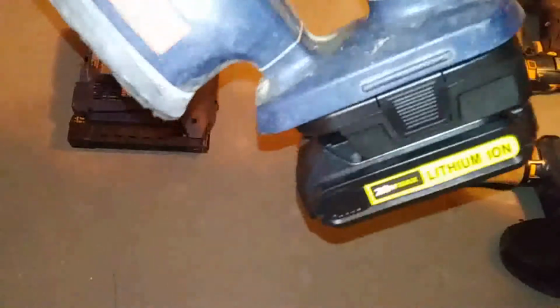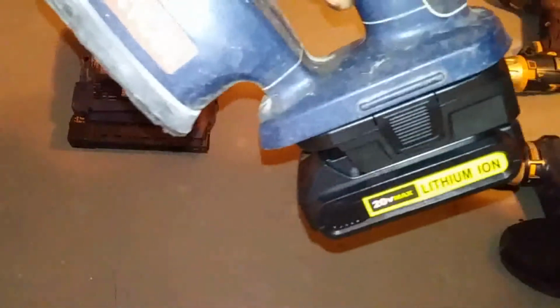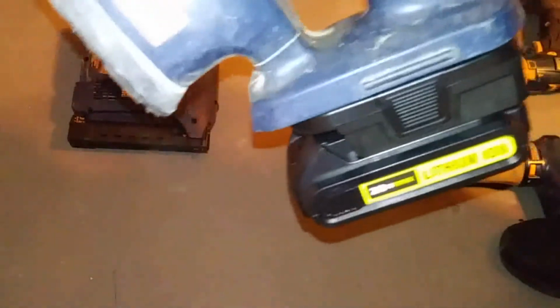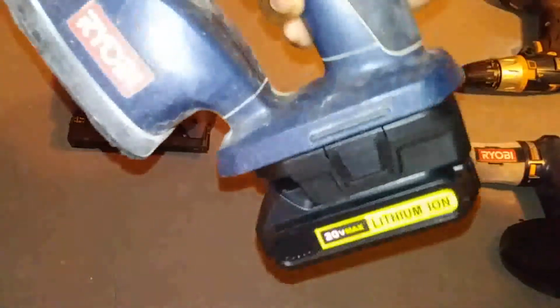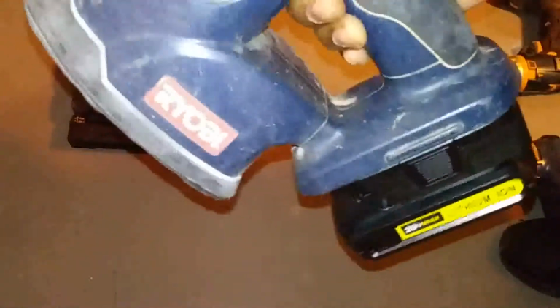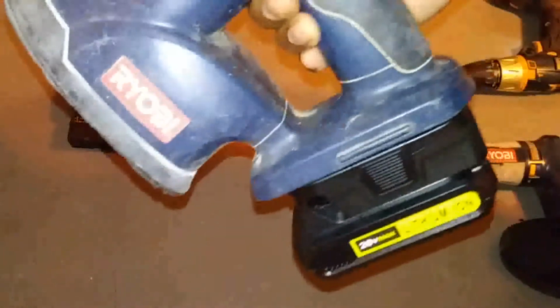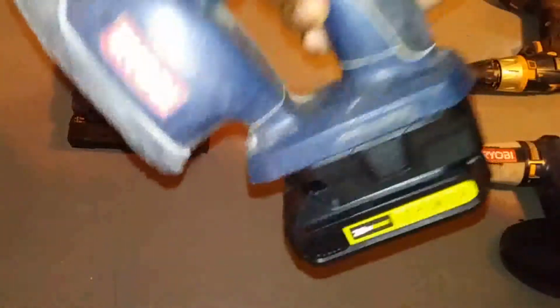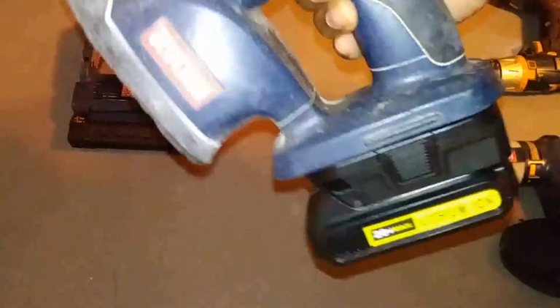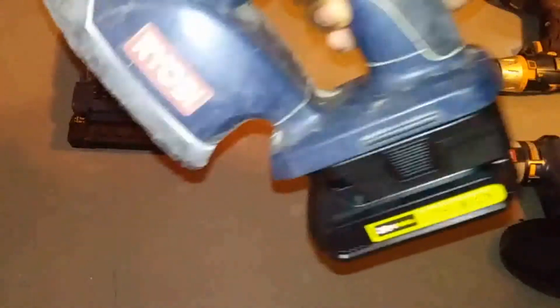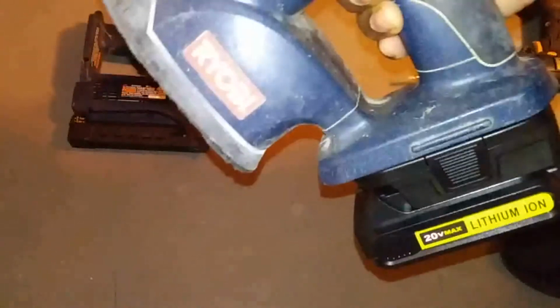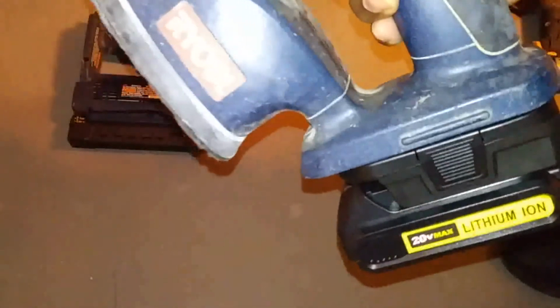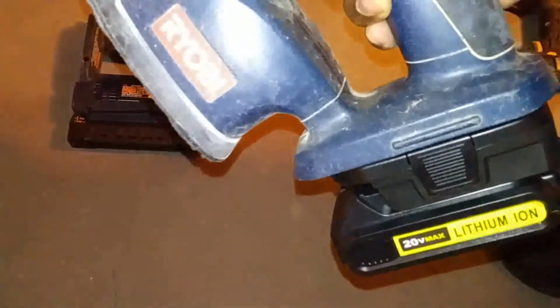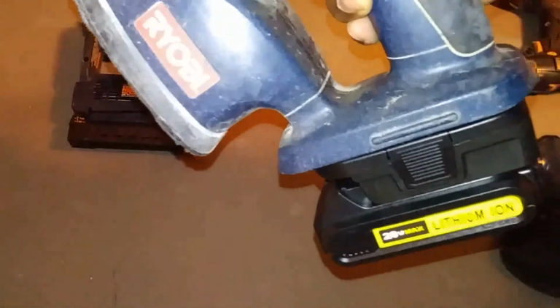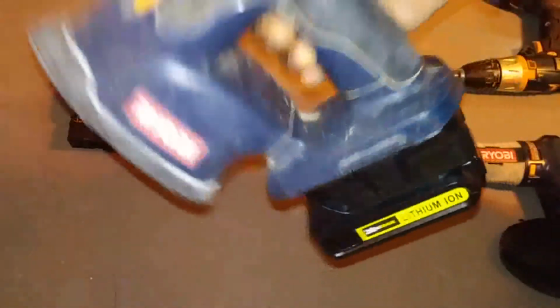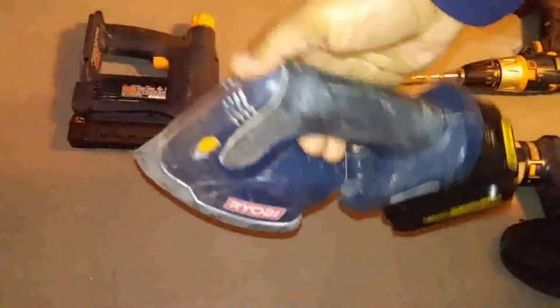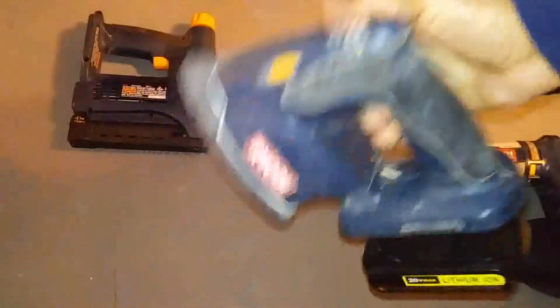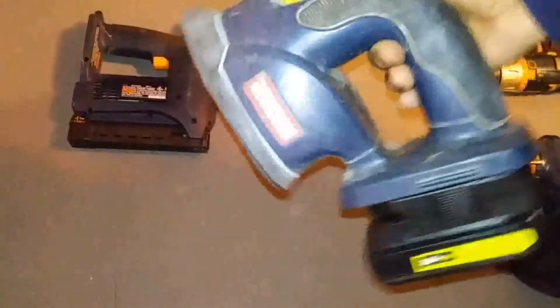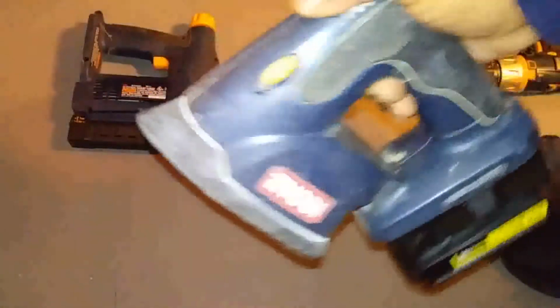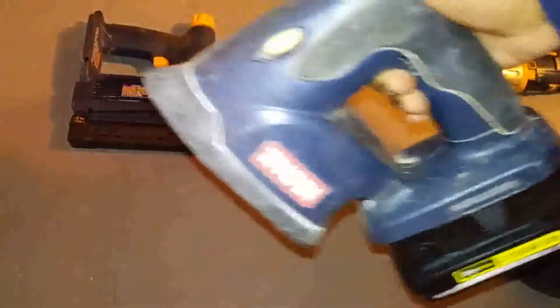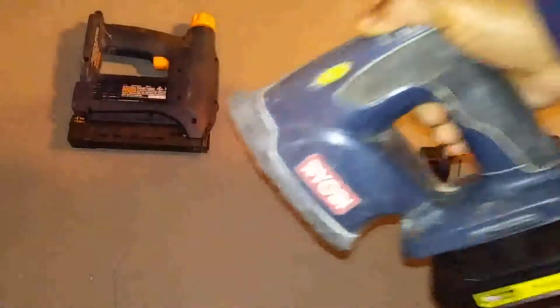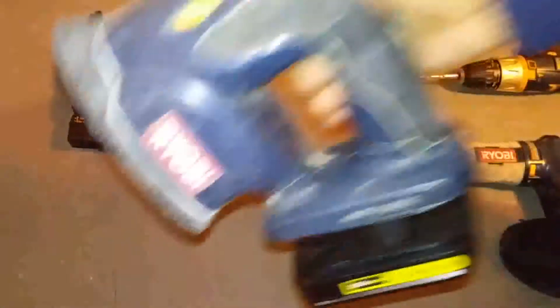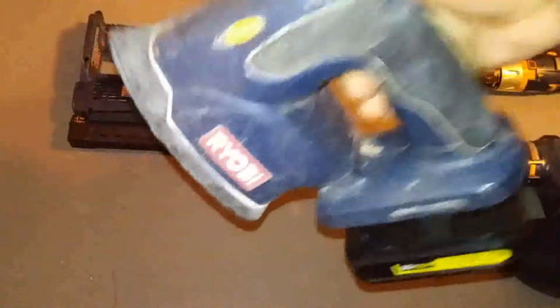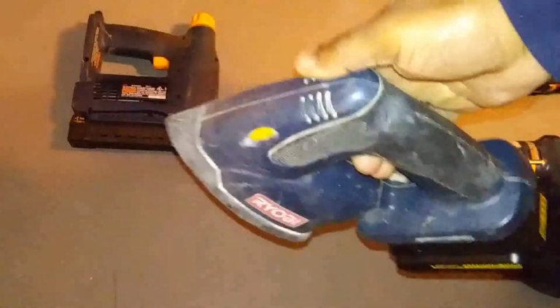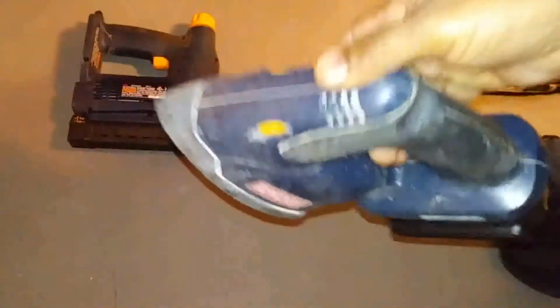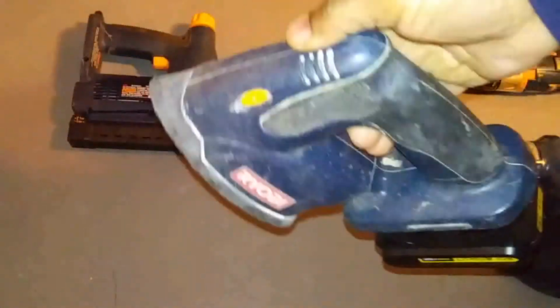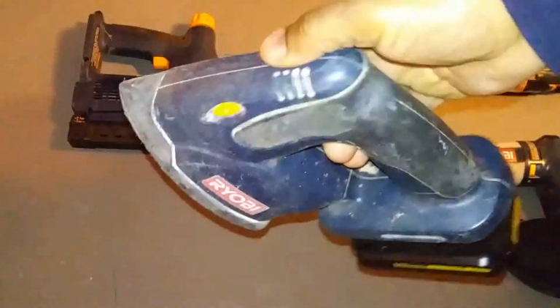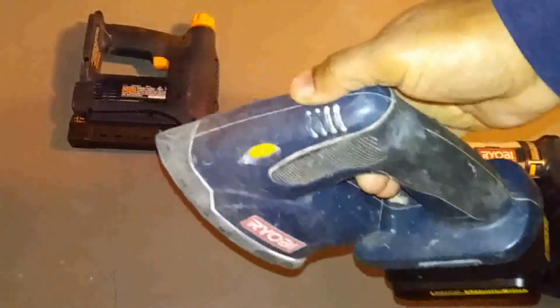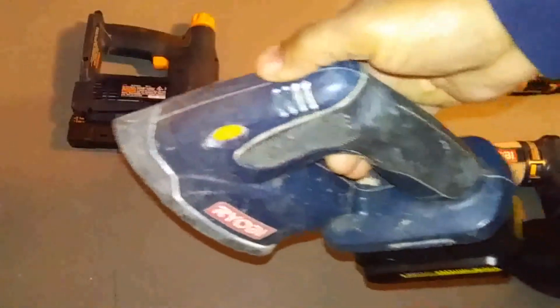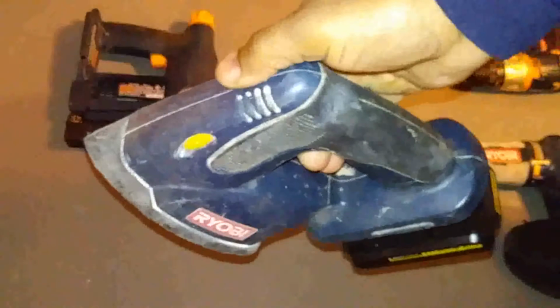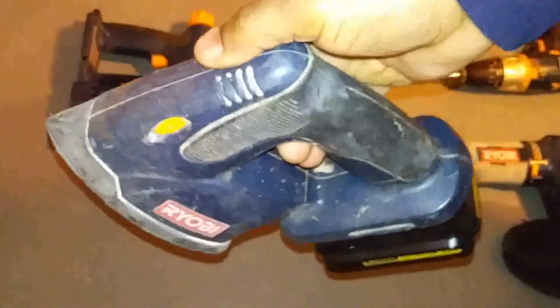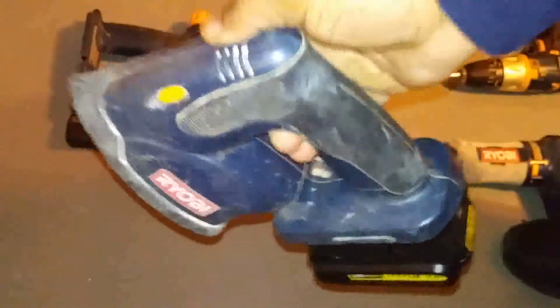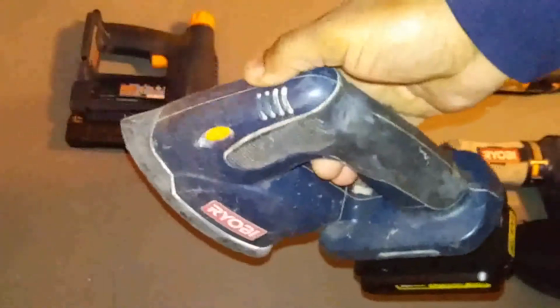There's a lot more power to this tool with this battery than with the old one, and I can definitely say that. I'm able to use this tool that I already have and save money by not buying a new one.